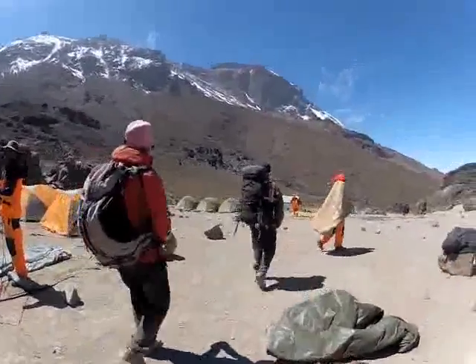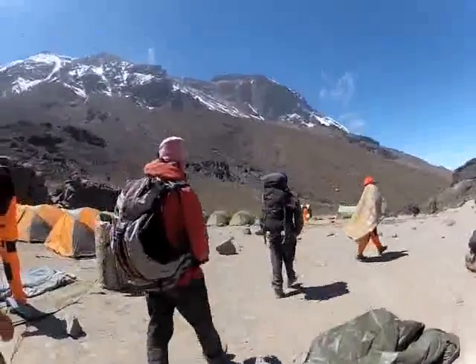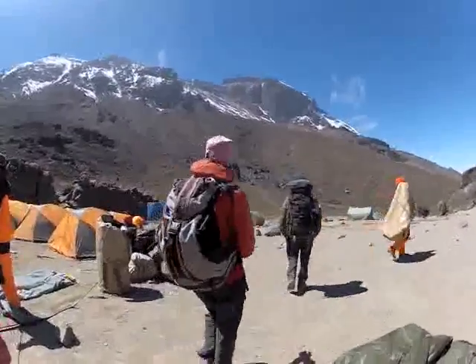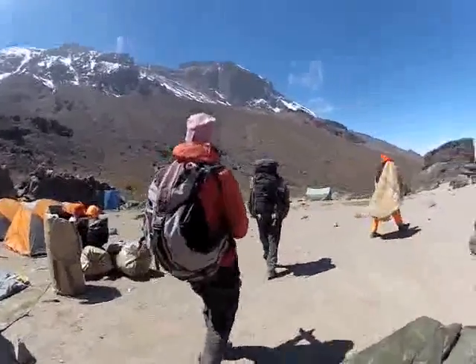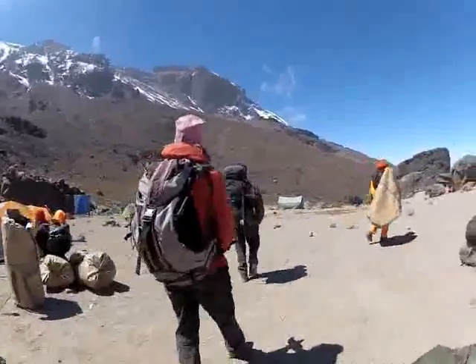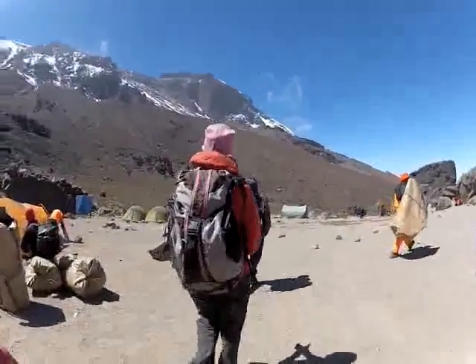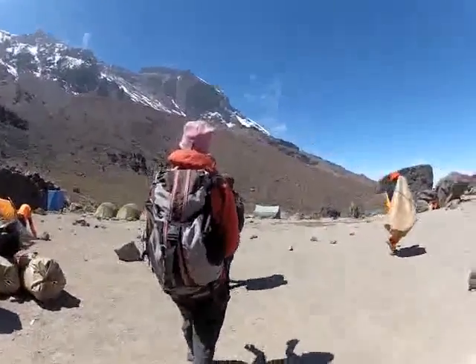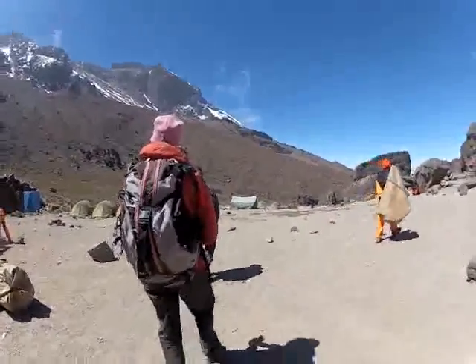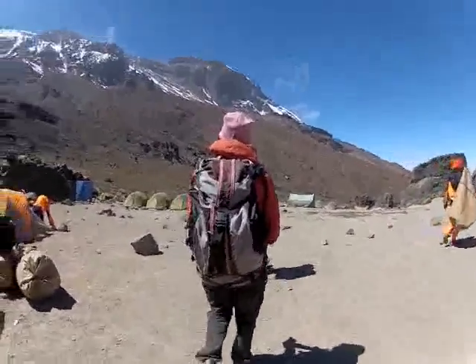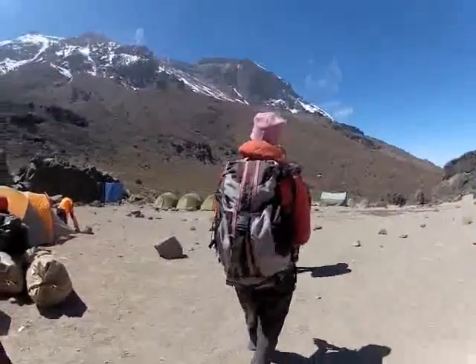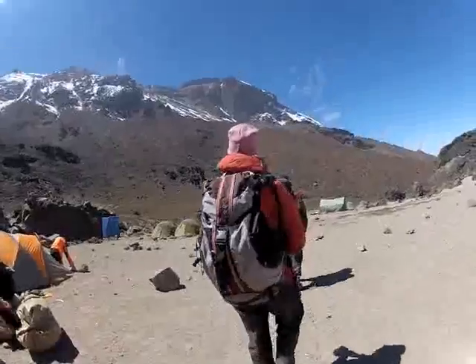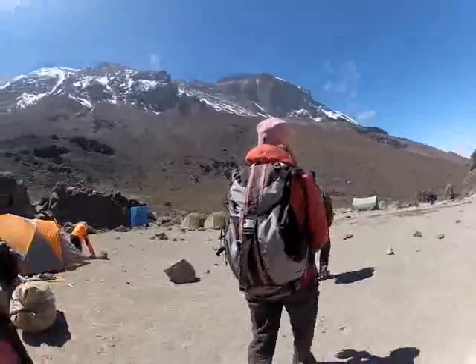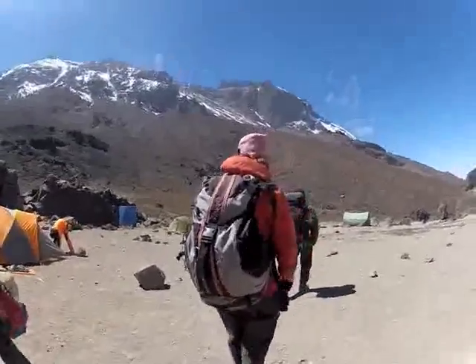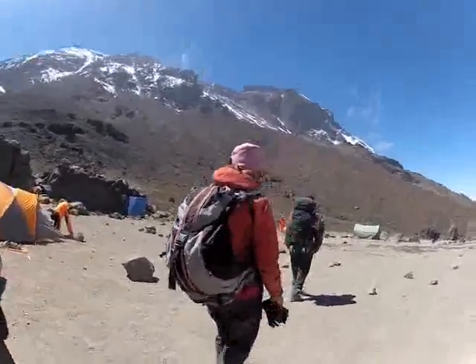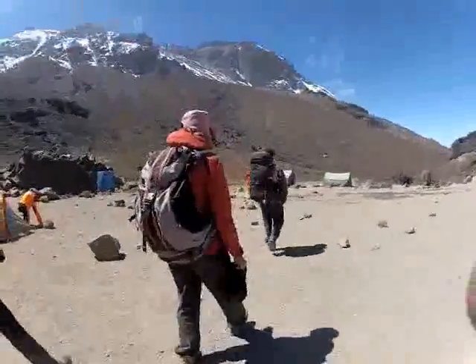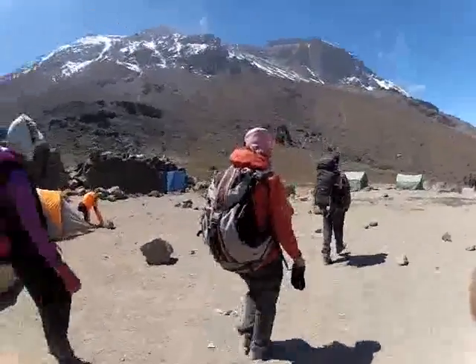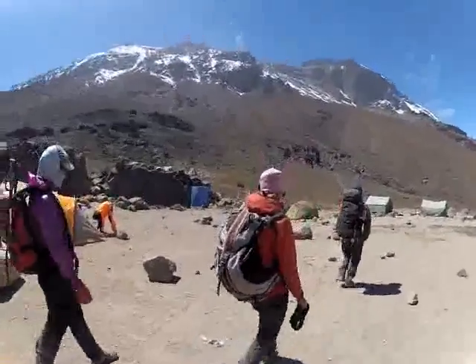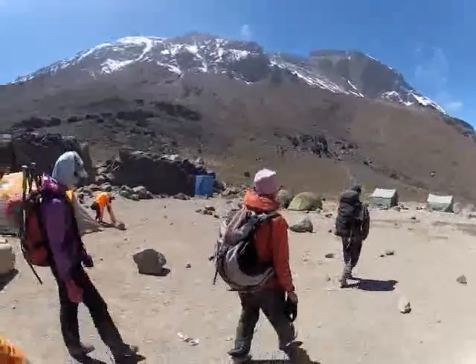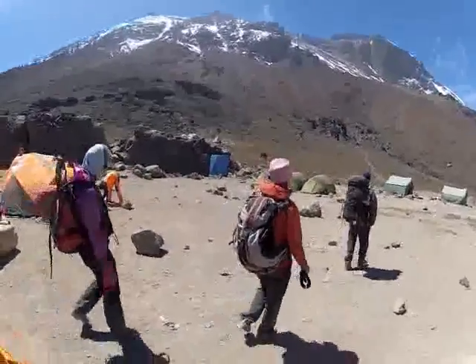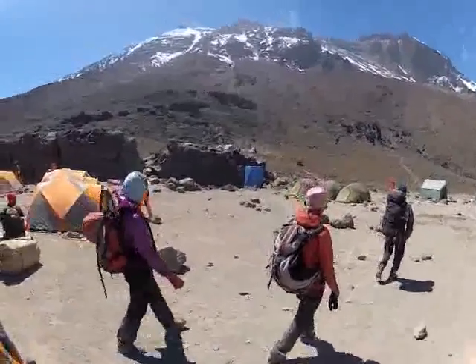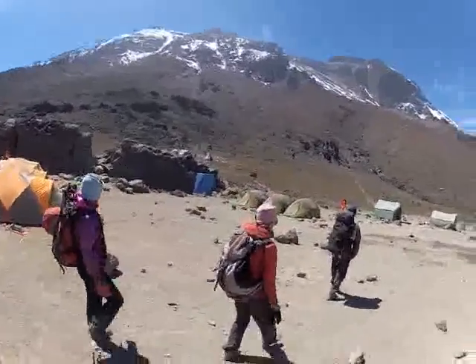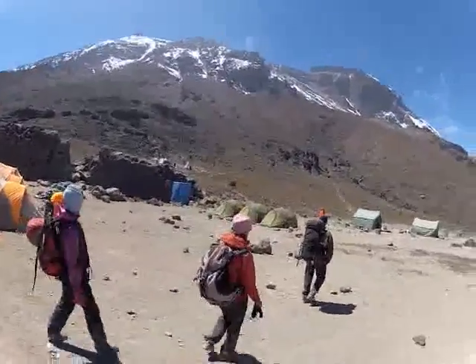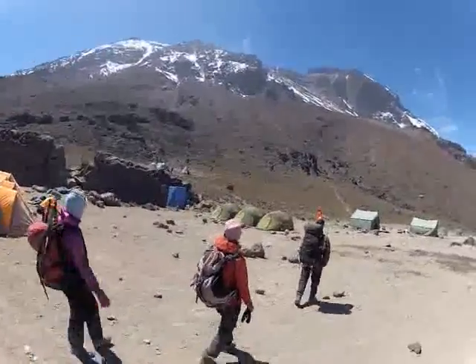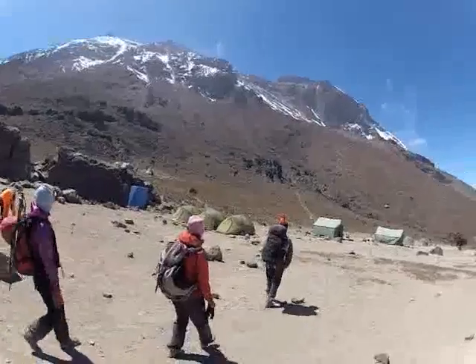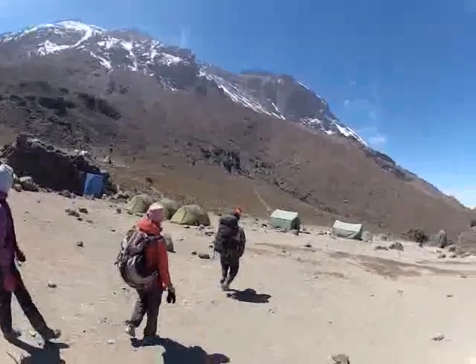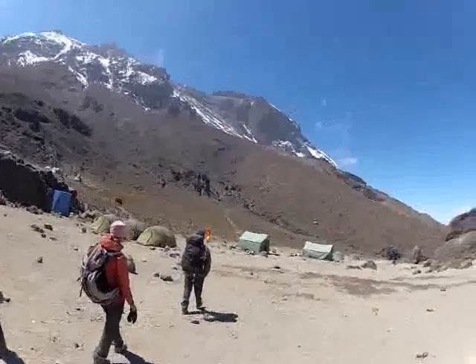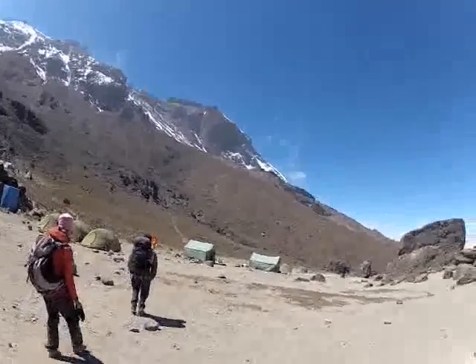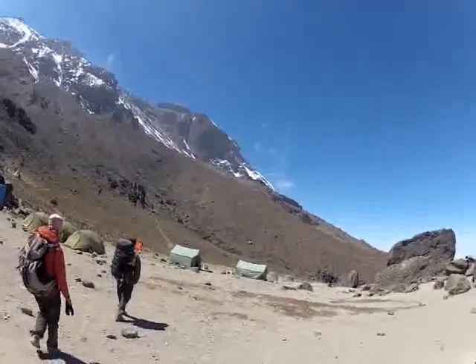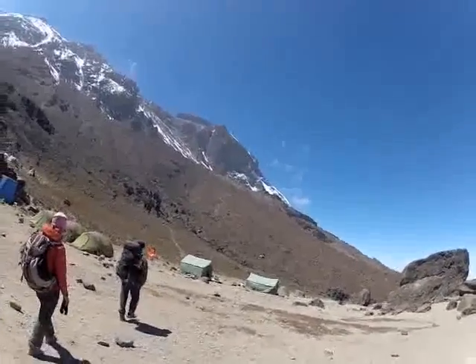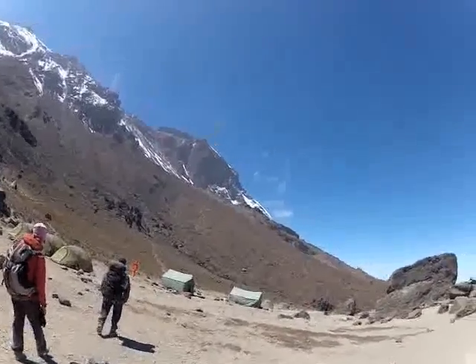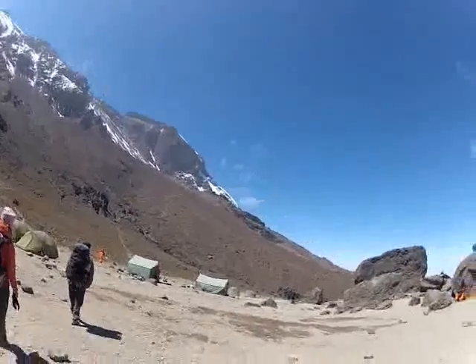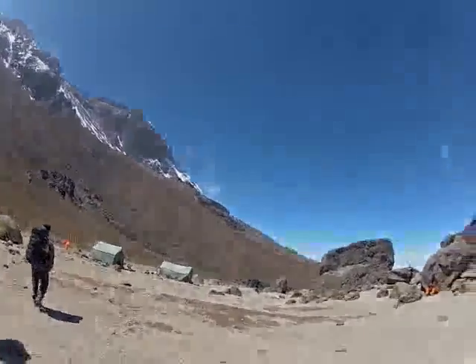So here we are just cresting the top of the hill, and it's a welcome relief to see our three tents on the left-hand side just behind Kendra, and the mess and cook tents are up. It looks like we're heading off for tea and coffee right now.